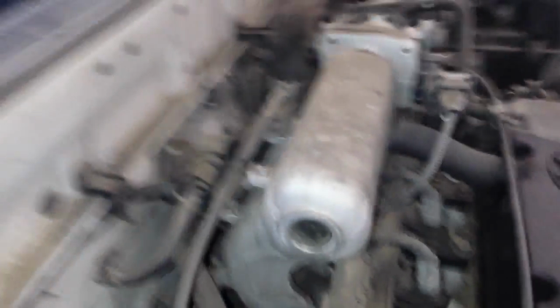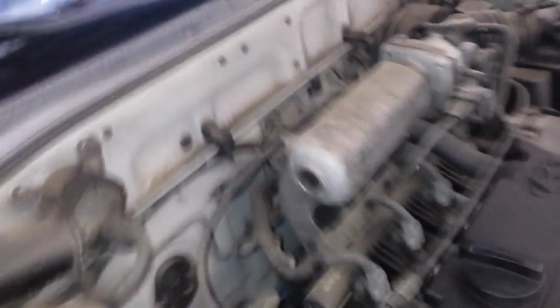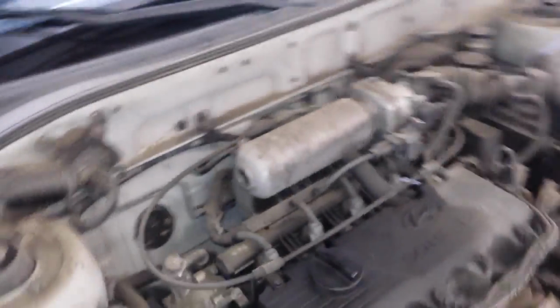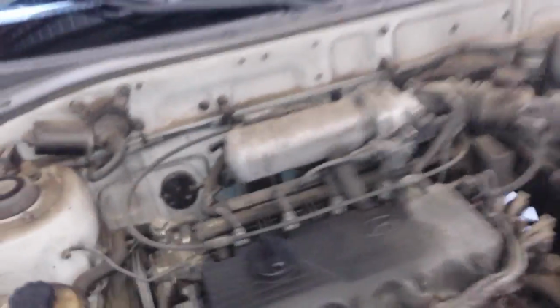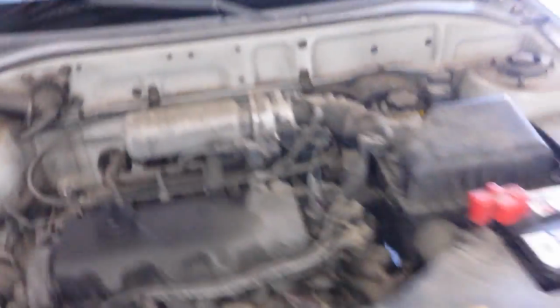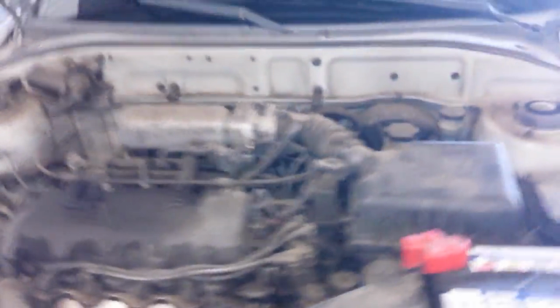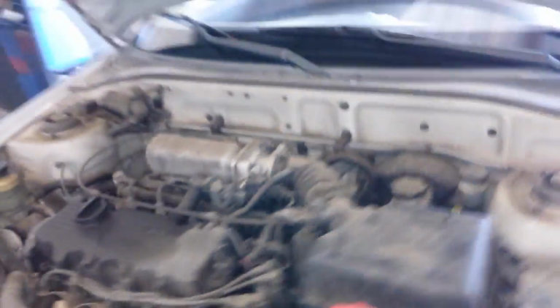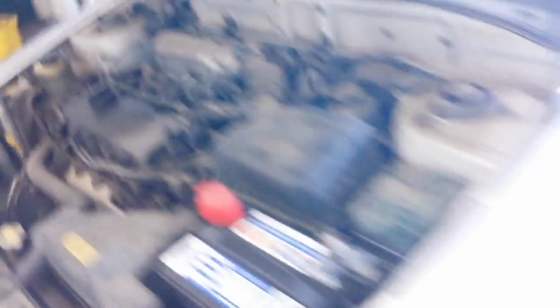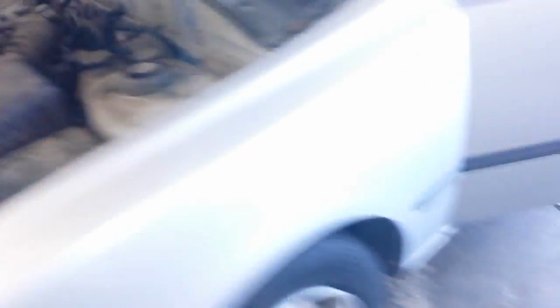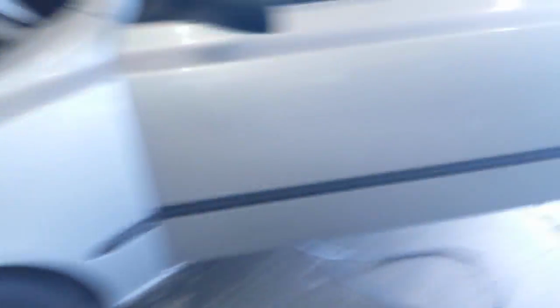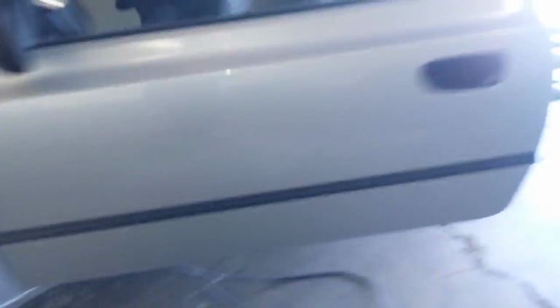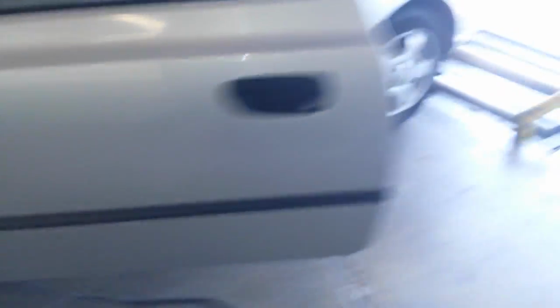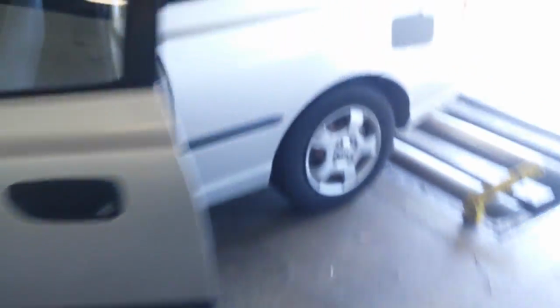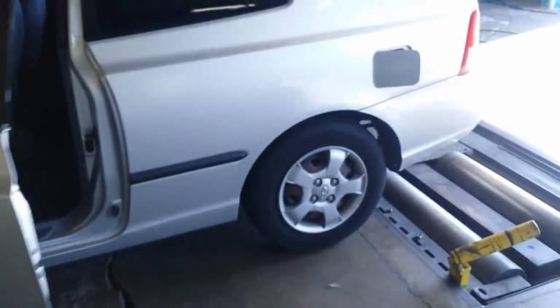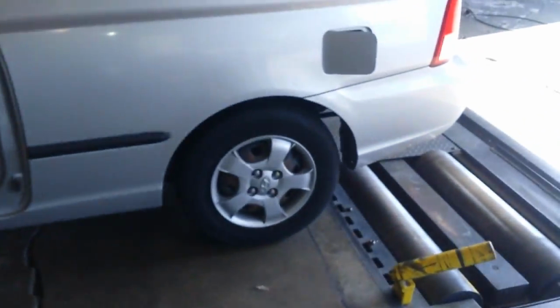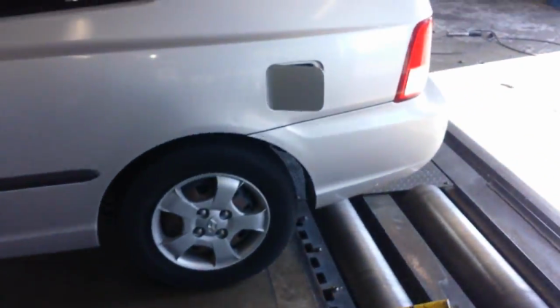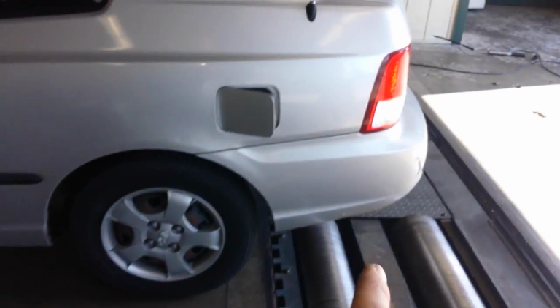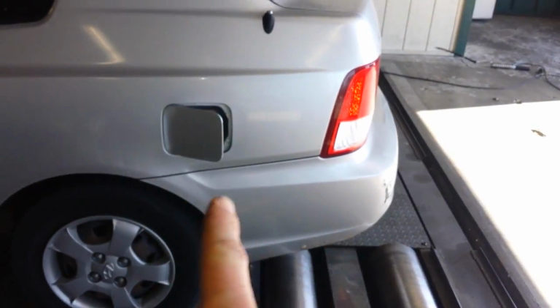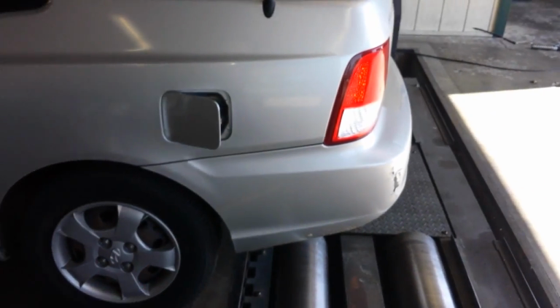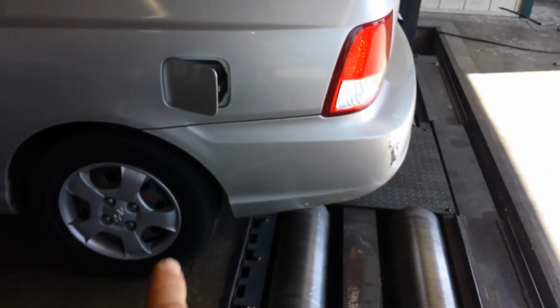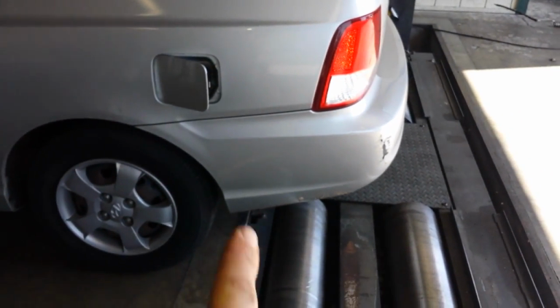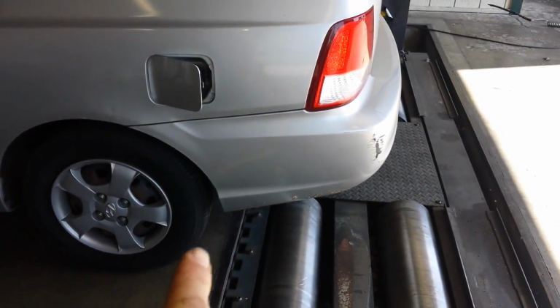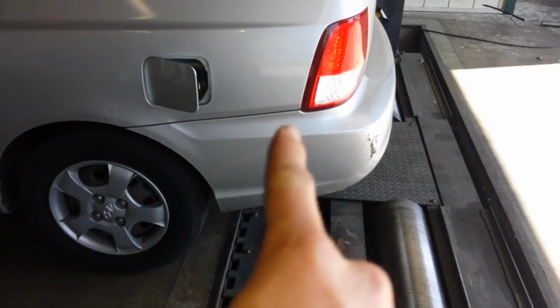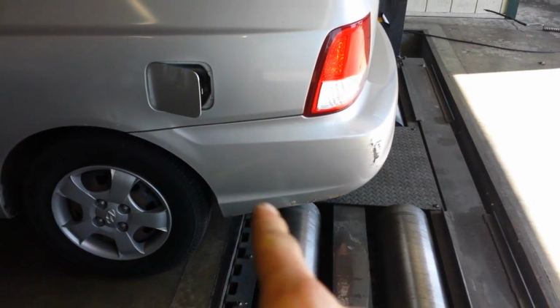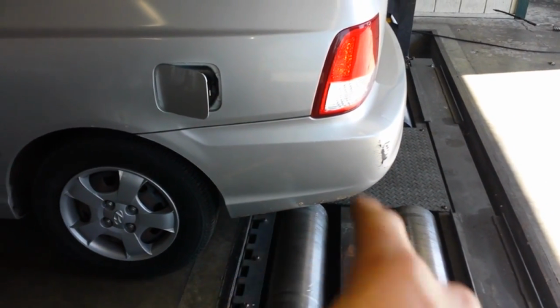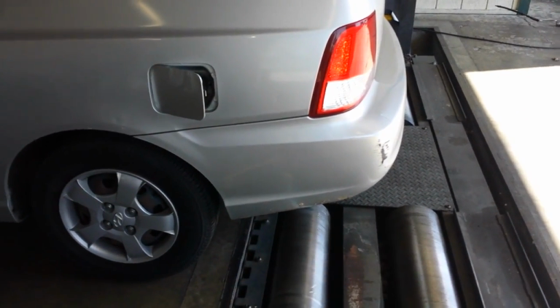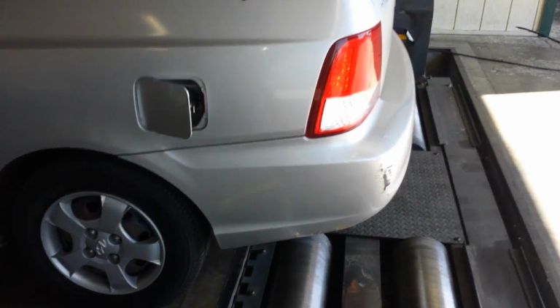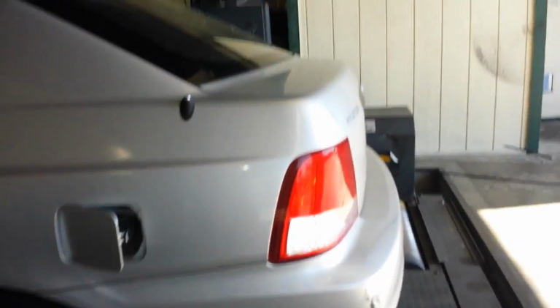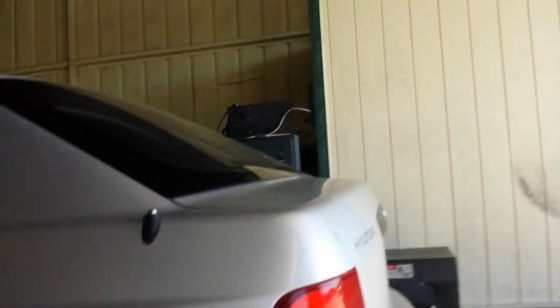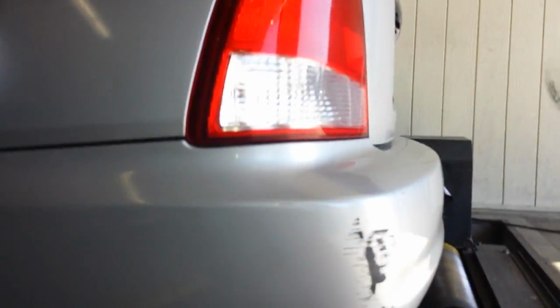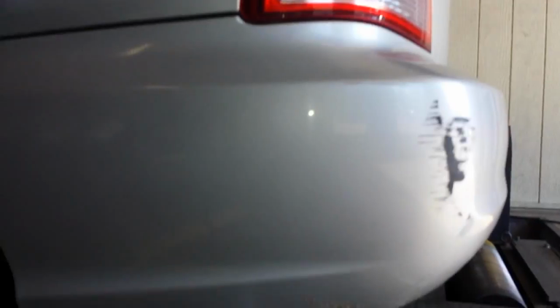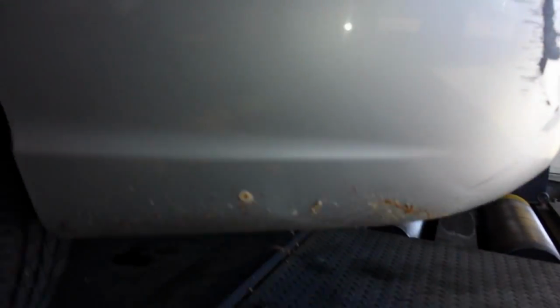And then the EVAP canister itself is located in the rear wheel corner panel, right around here or here. Let's get under here and look real fast.